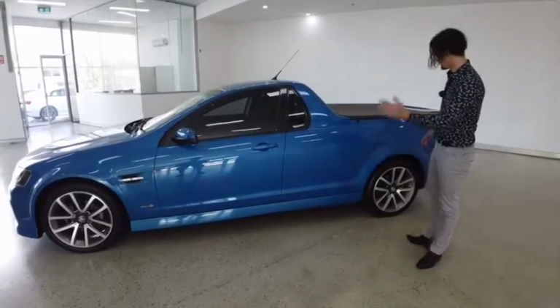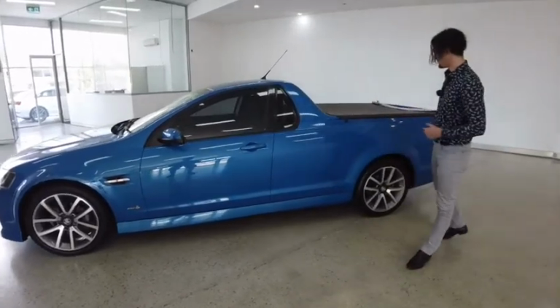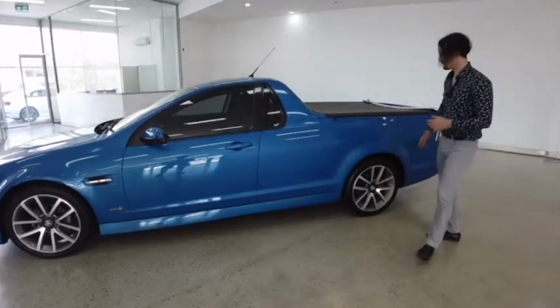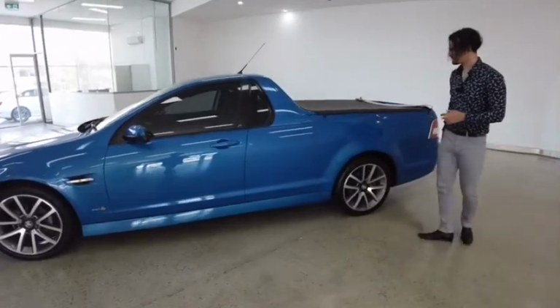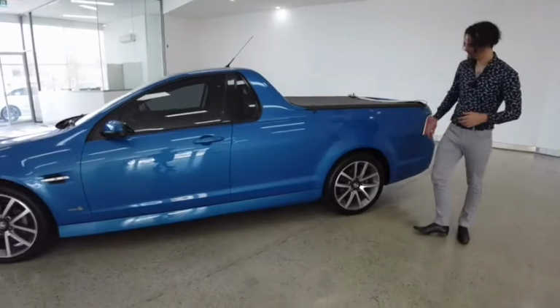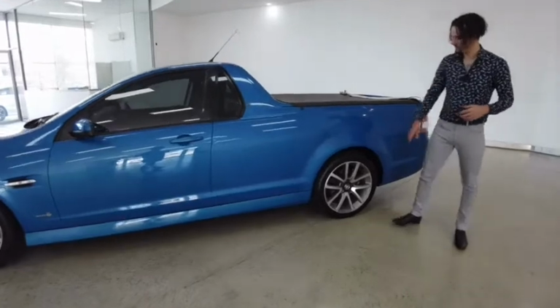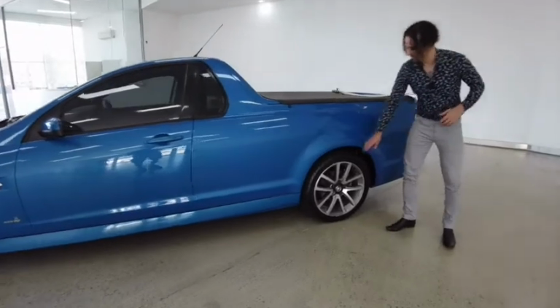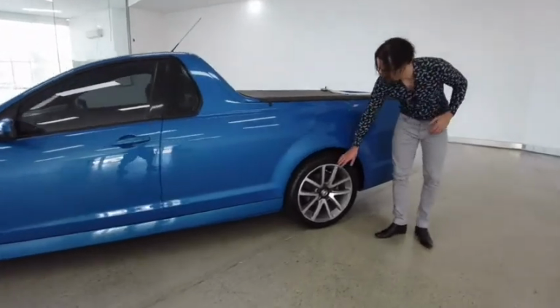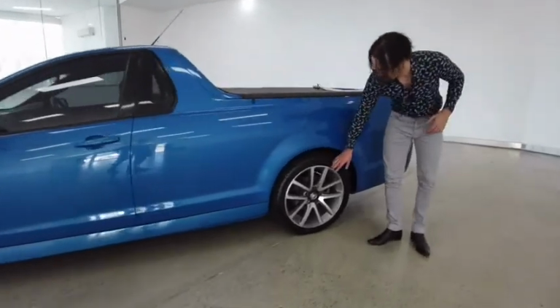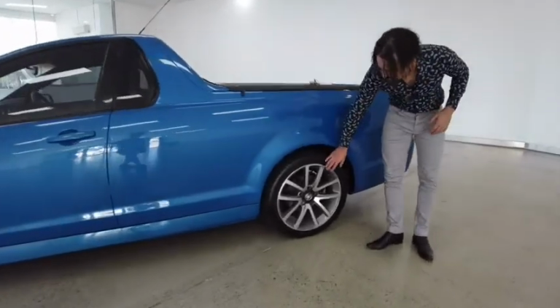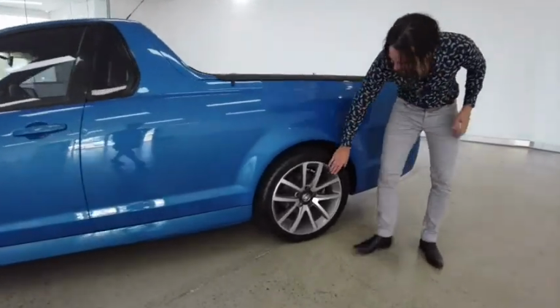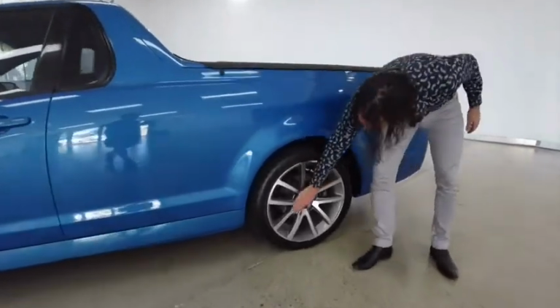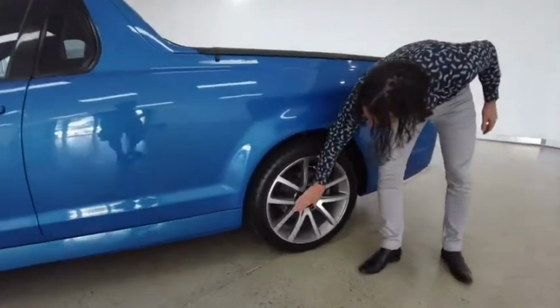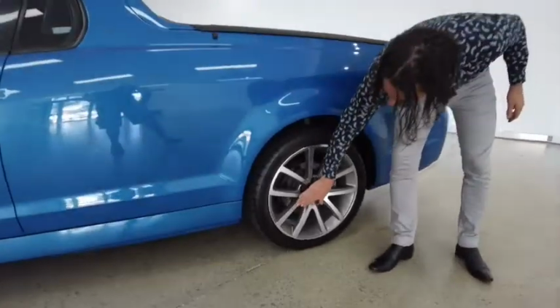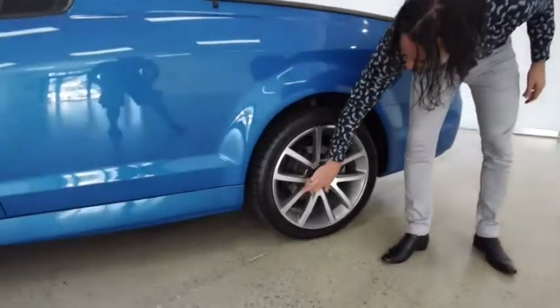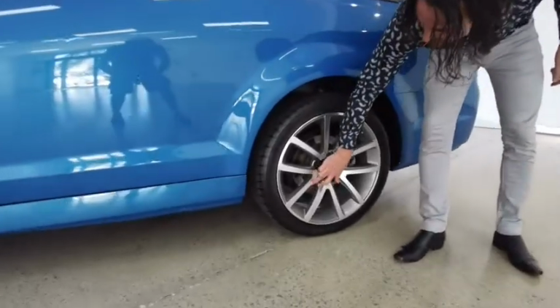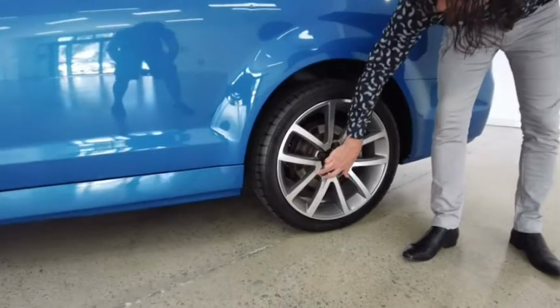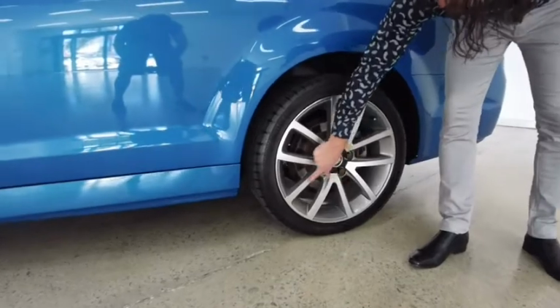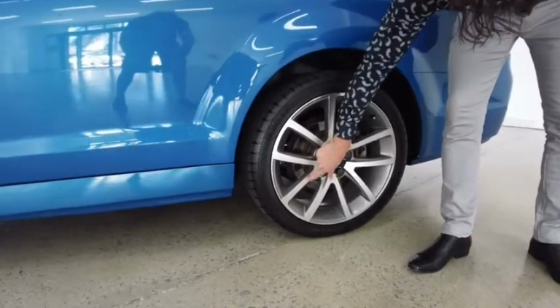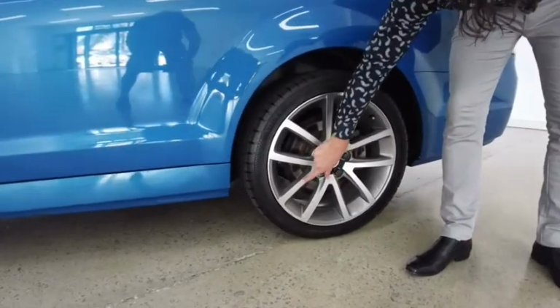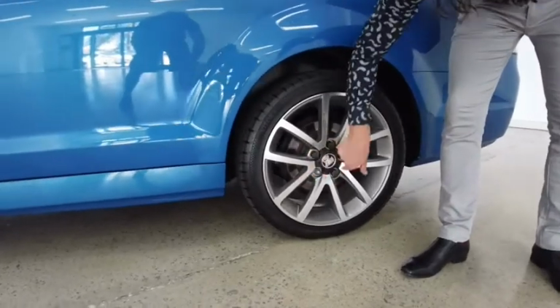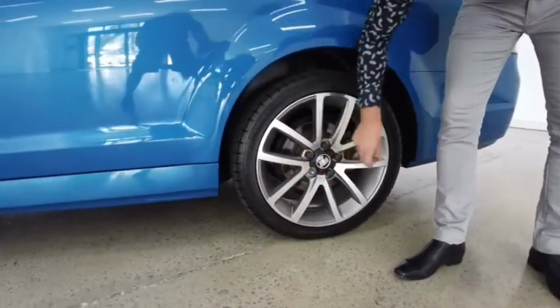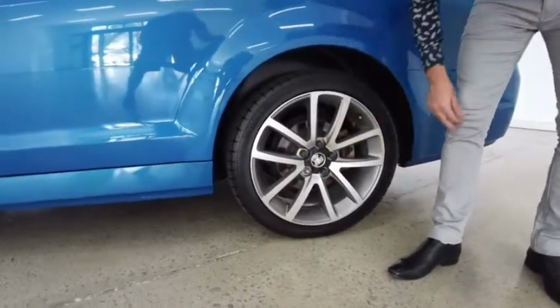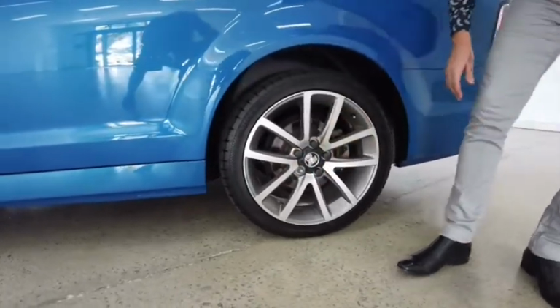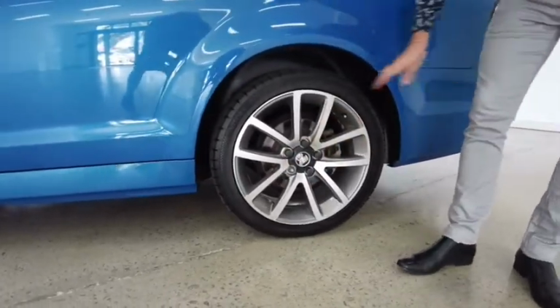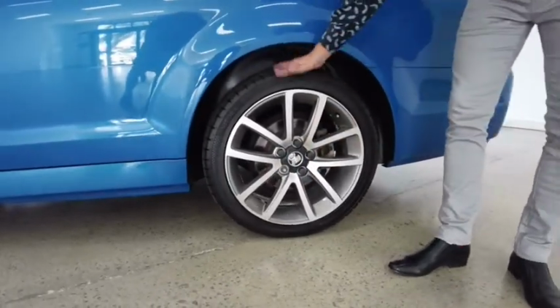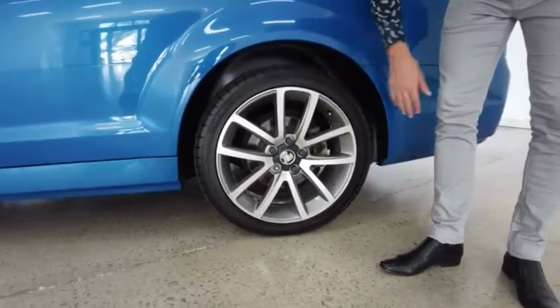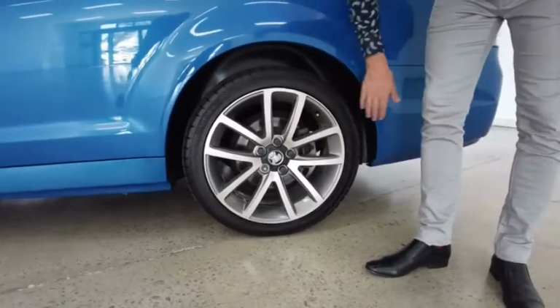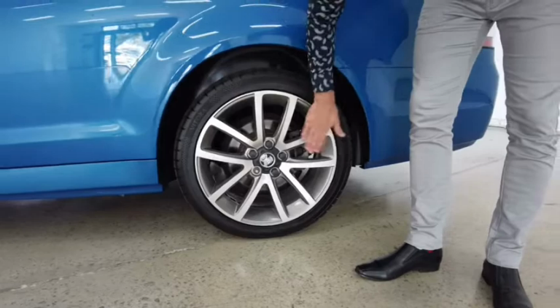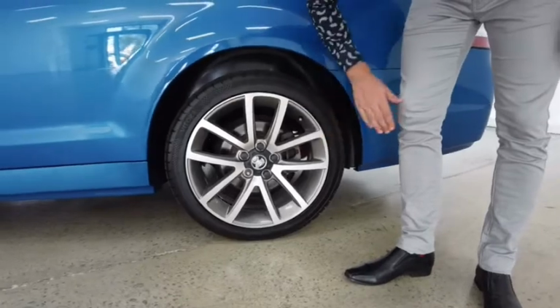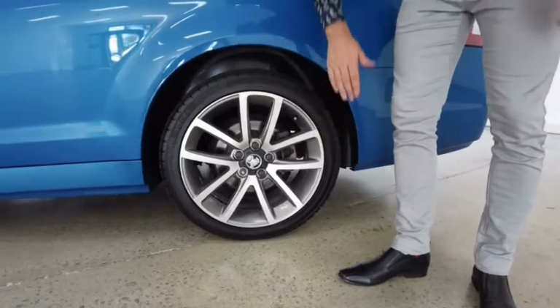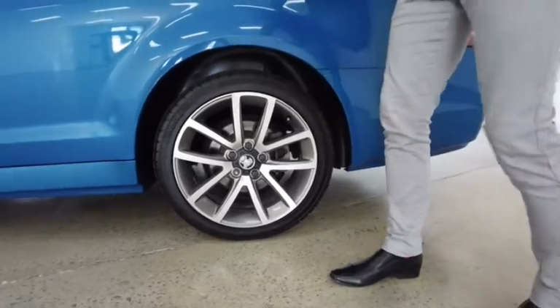Now continuing down to our back left hand tyre. There's a tiny little scuff — actually, that's not even a scuff, I'm literally wiping it away with my finger as we speak. Tyre's in great condition, the rim is in great condition.